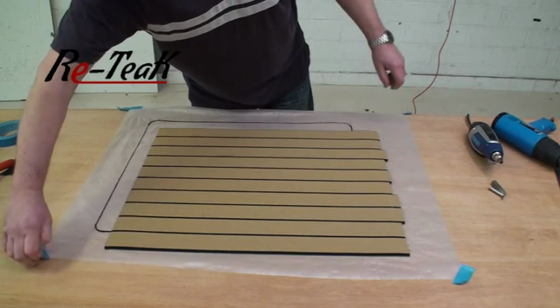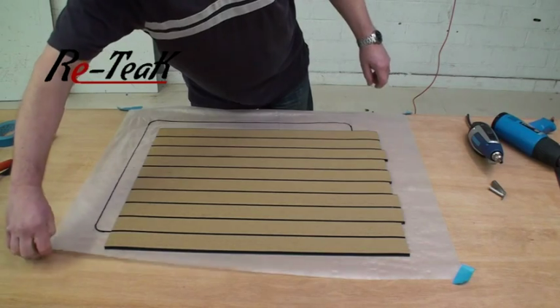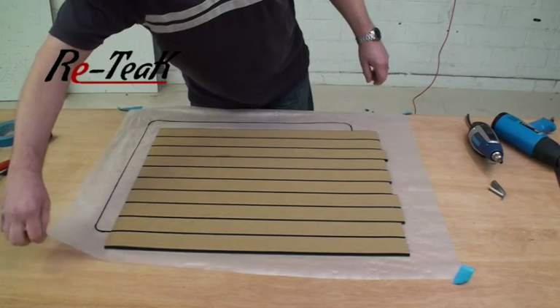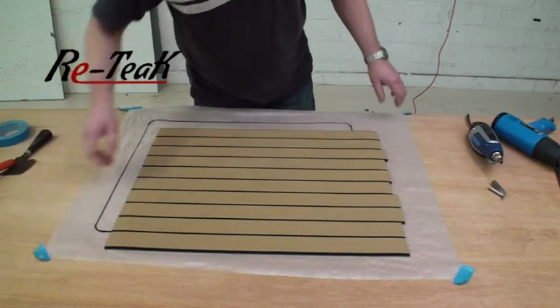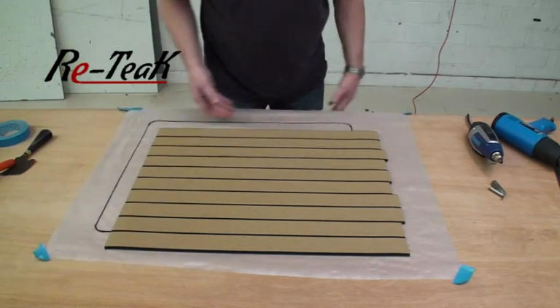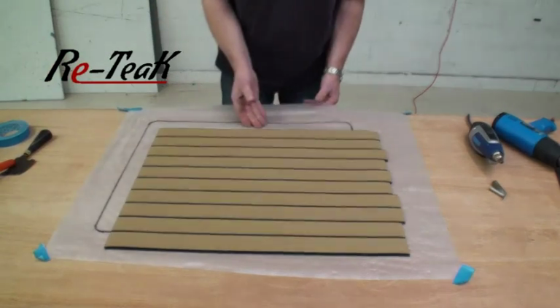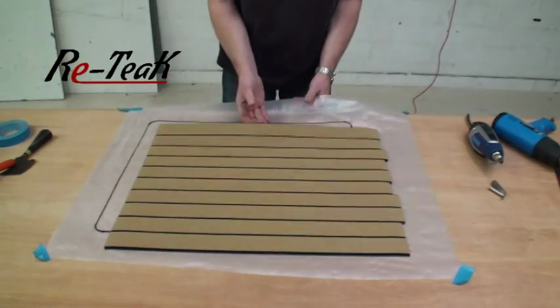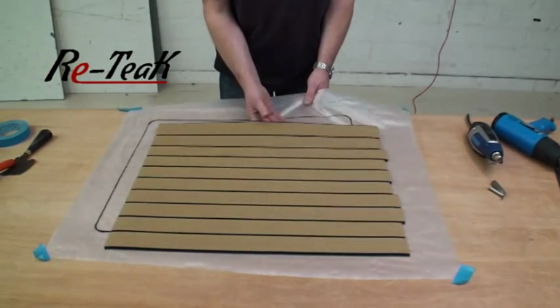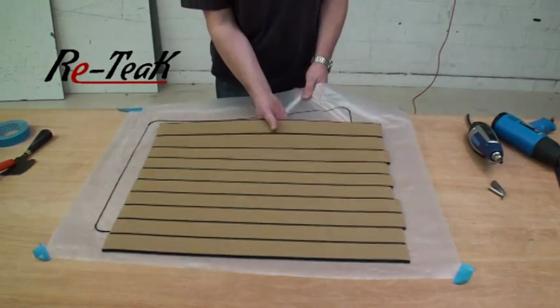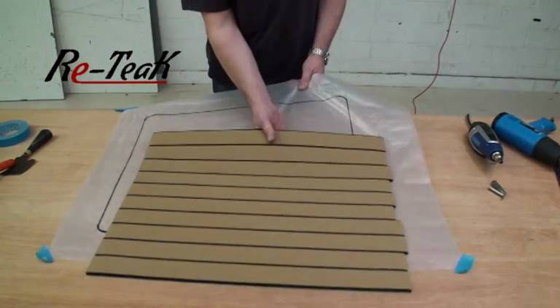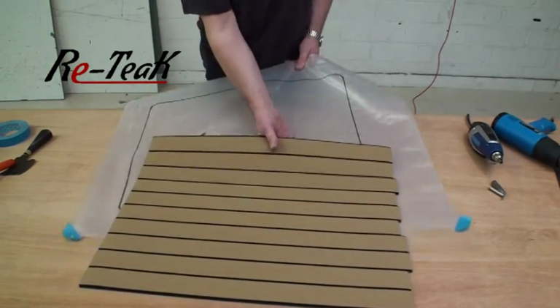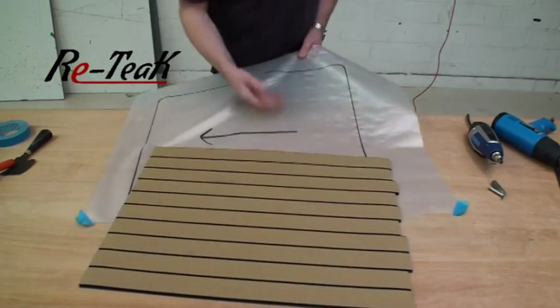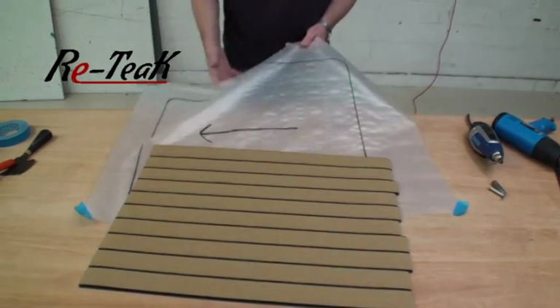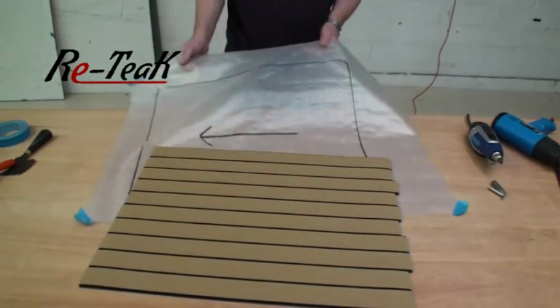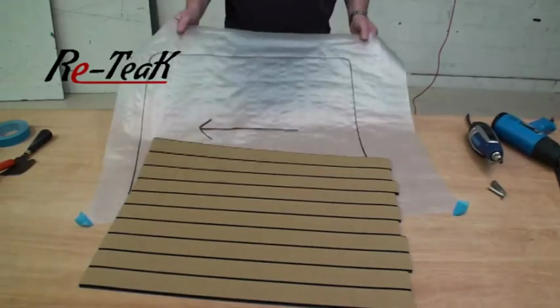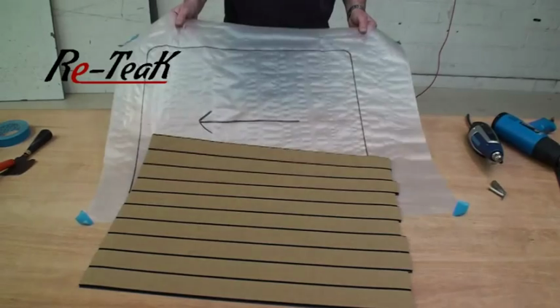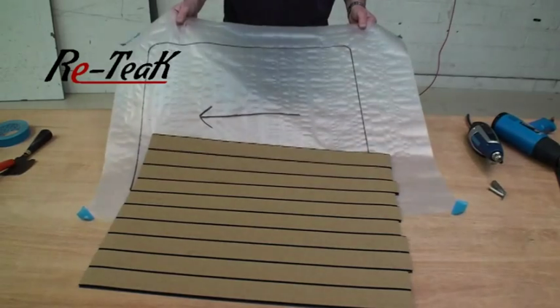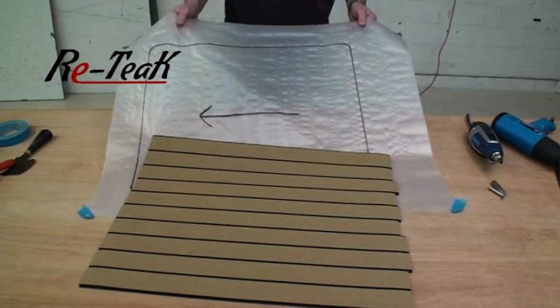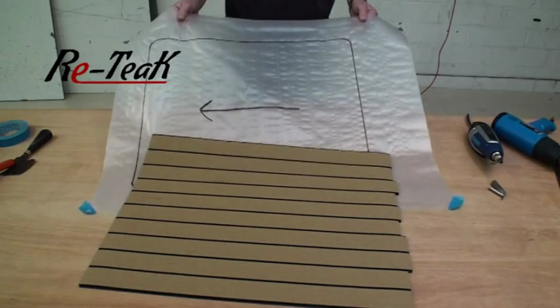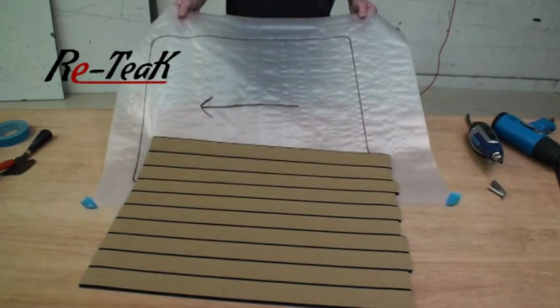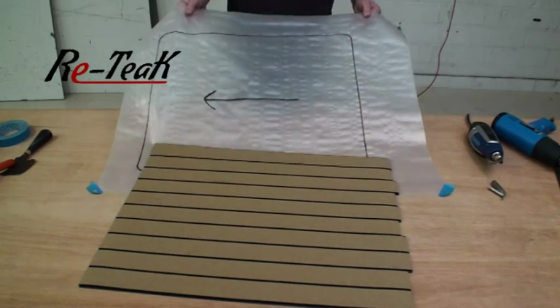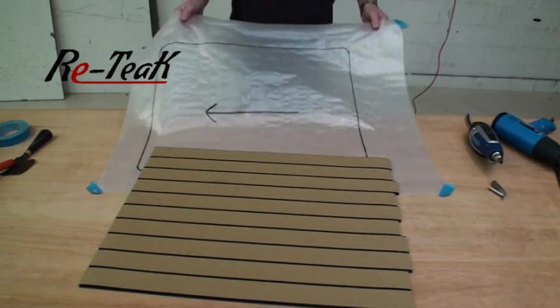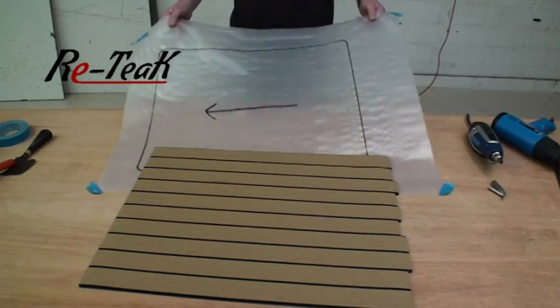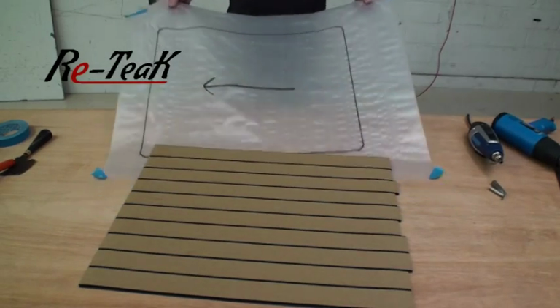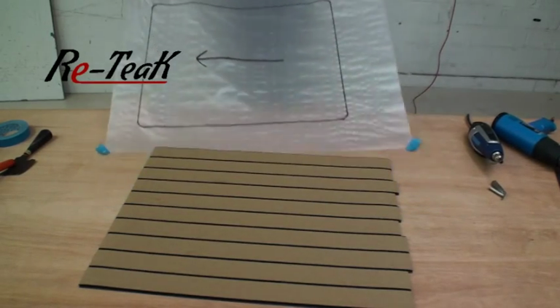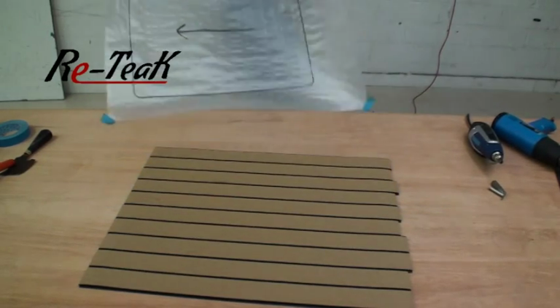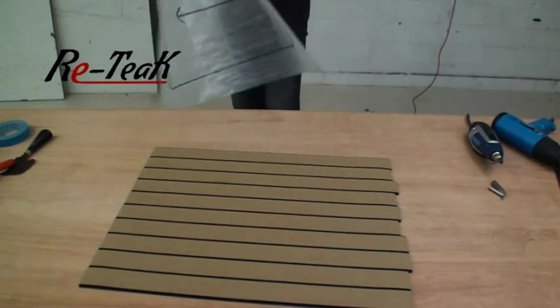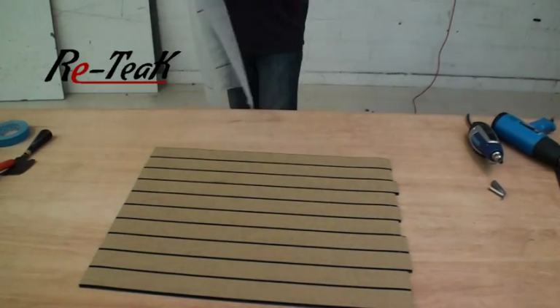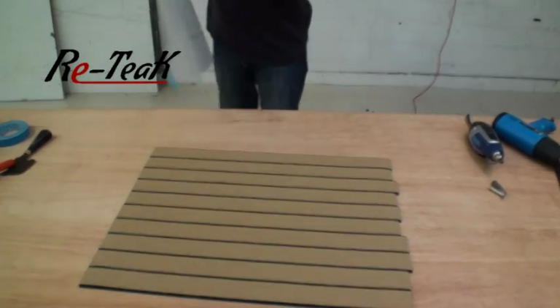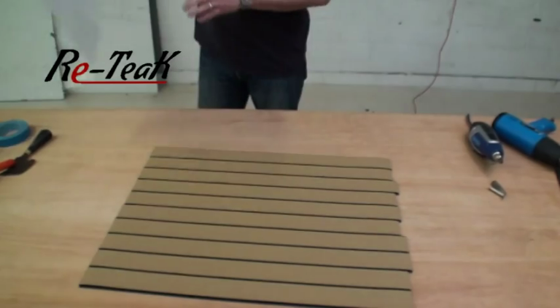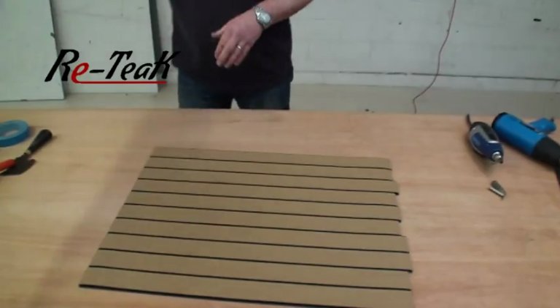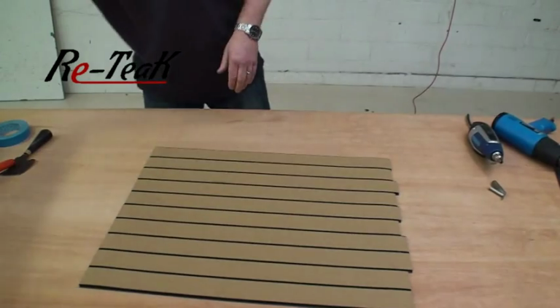Any use of hot air tools now will cause the template to shrink, and obviously we don't want that, so remove the template.